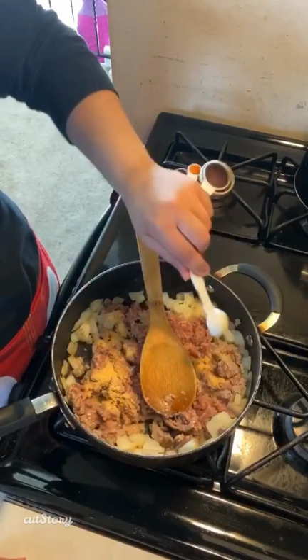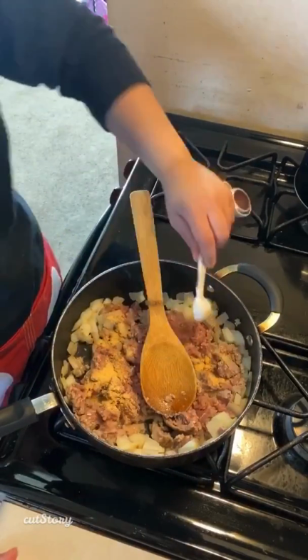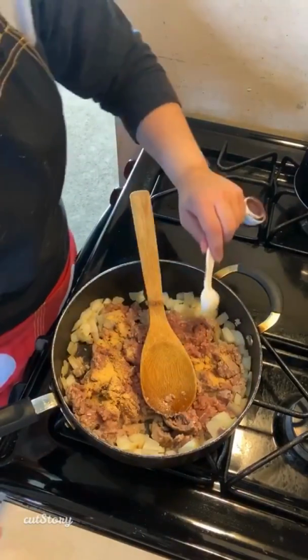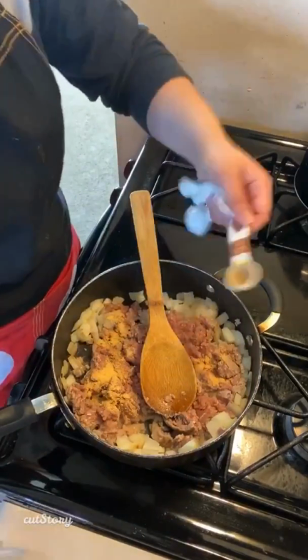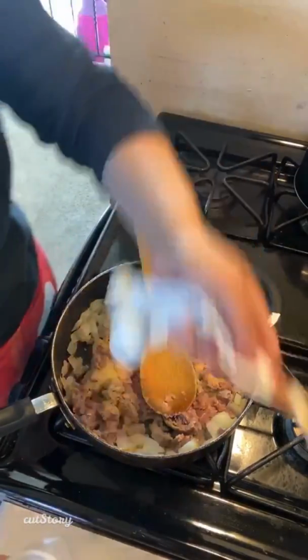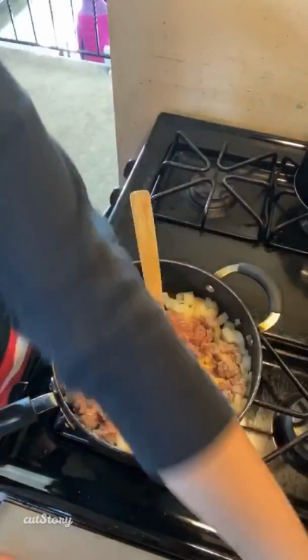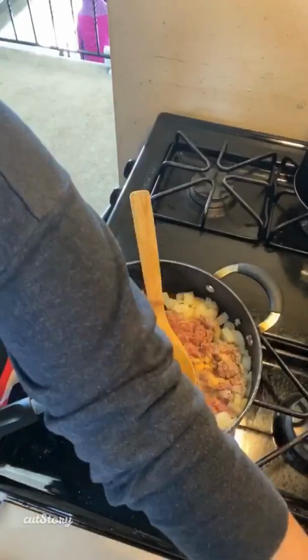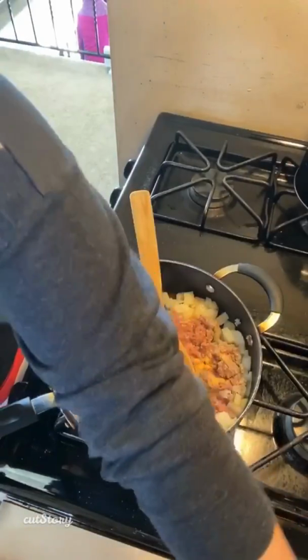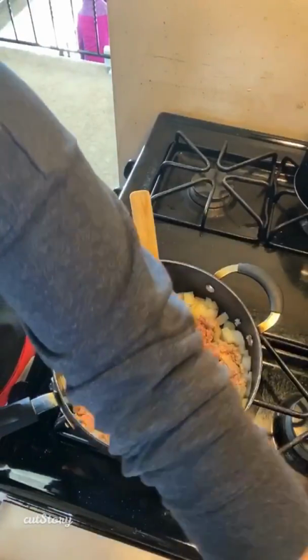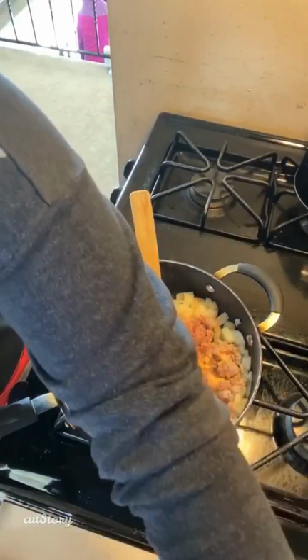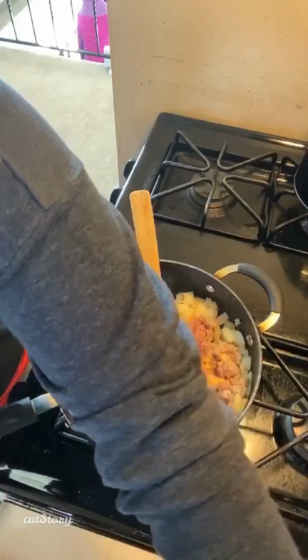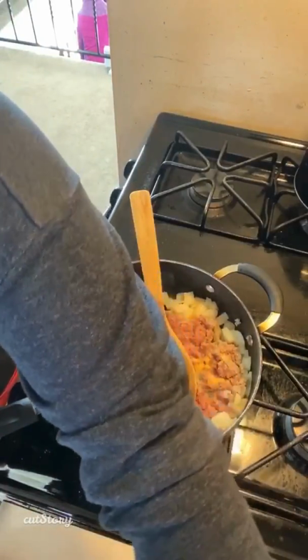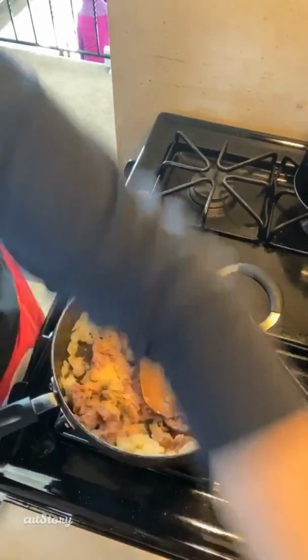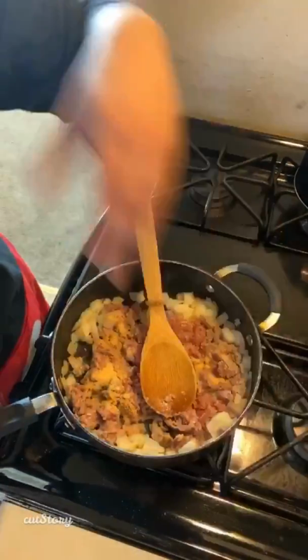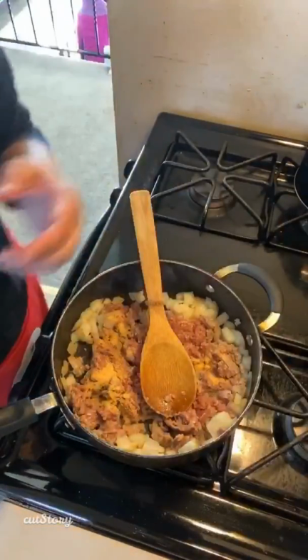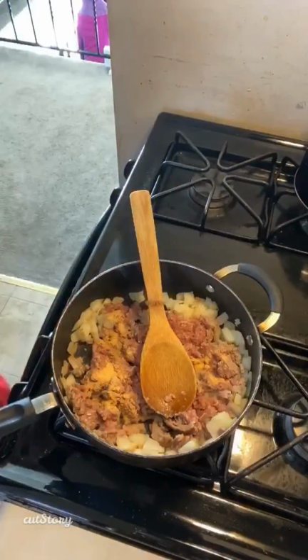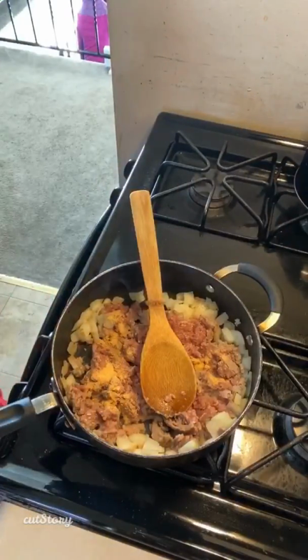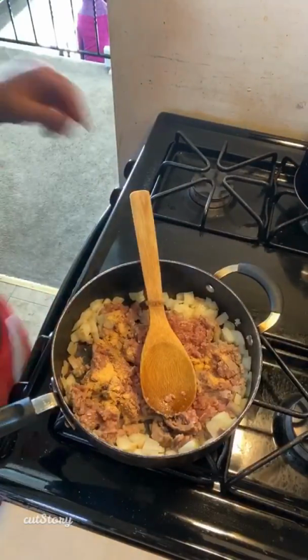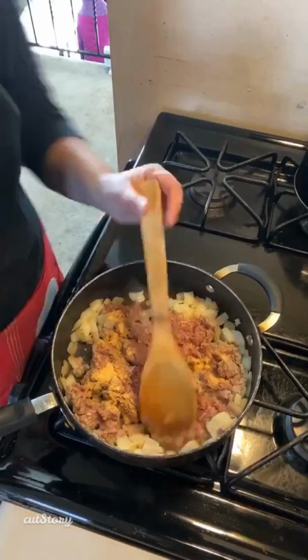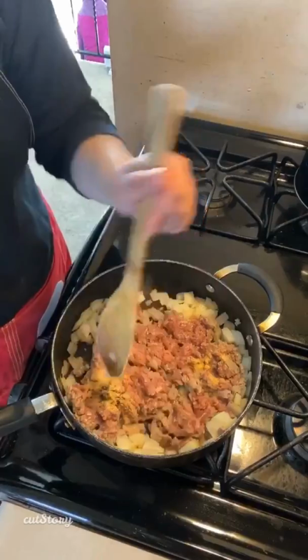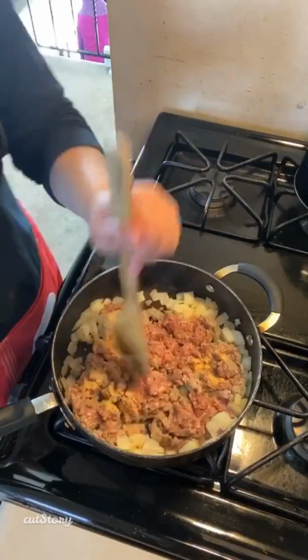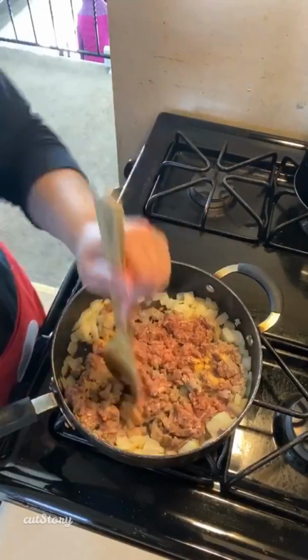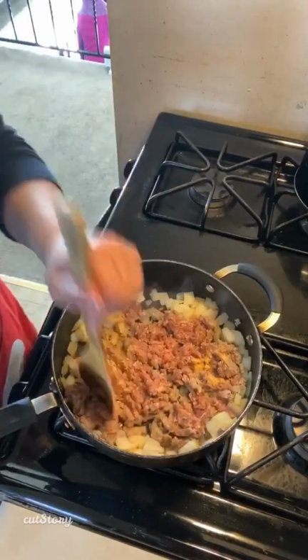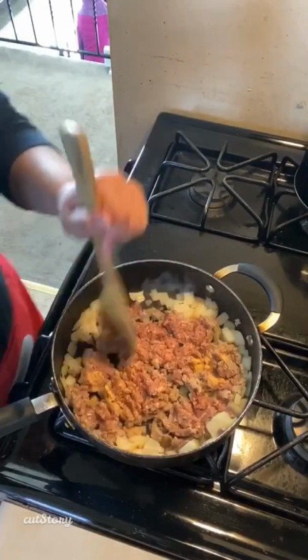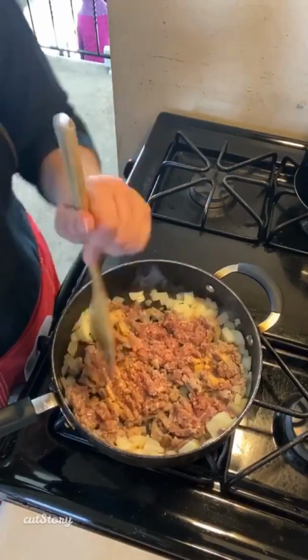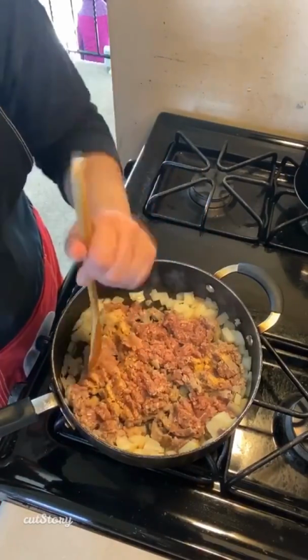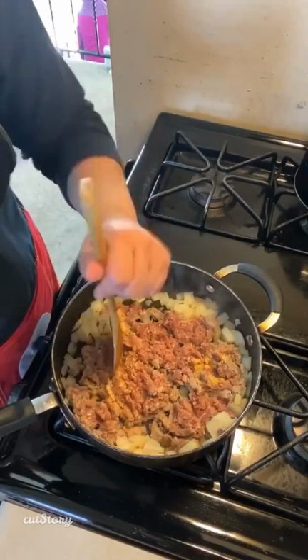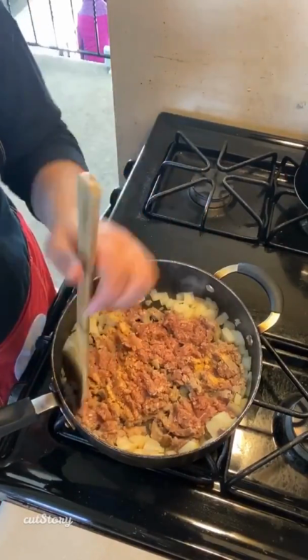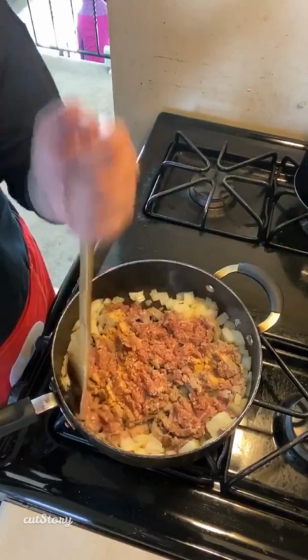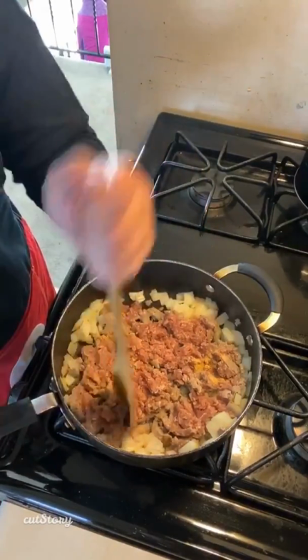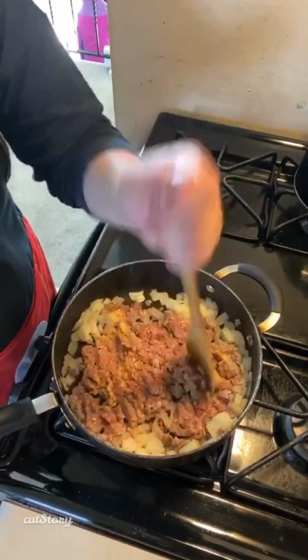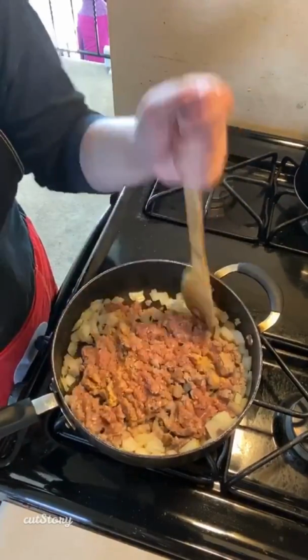We might be making a dessert tonight, guys — Dania's pick. She said she had a bad day, so she gets to pick what sweet treat we make today.